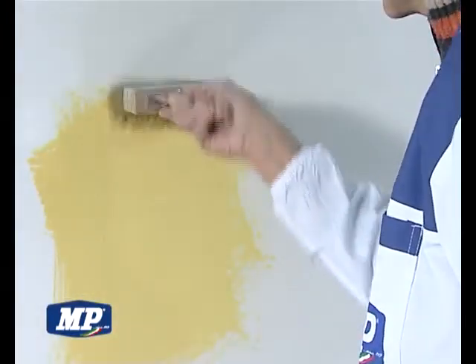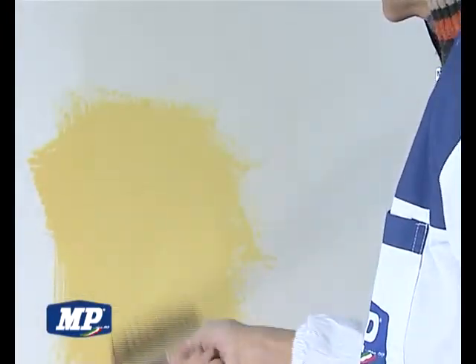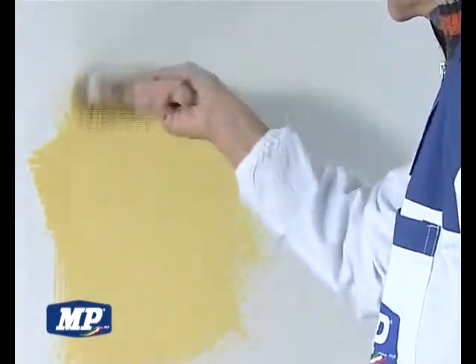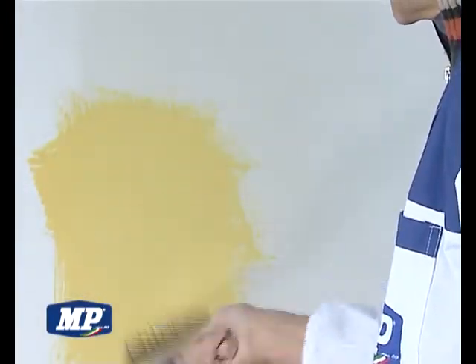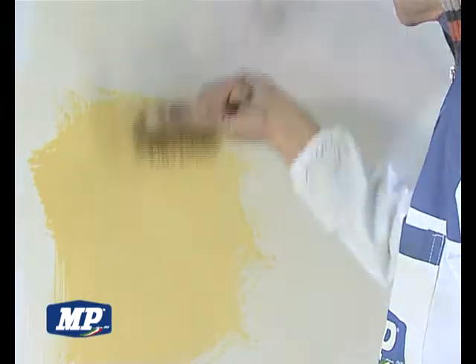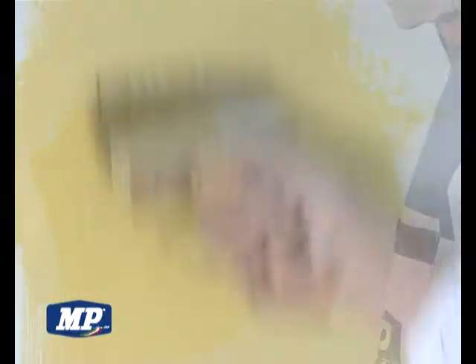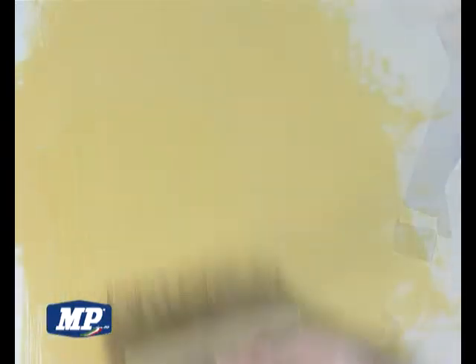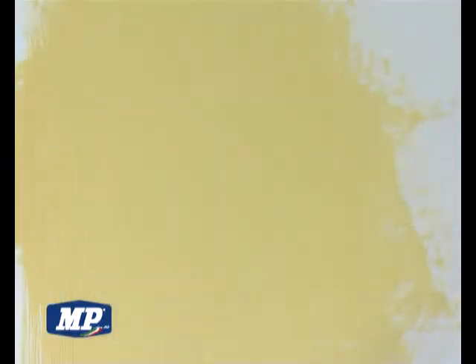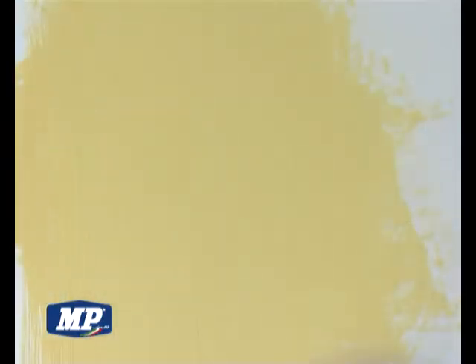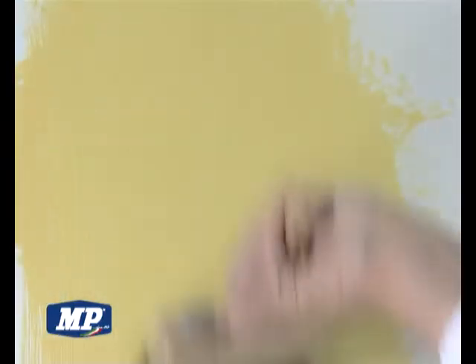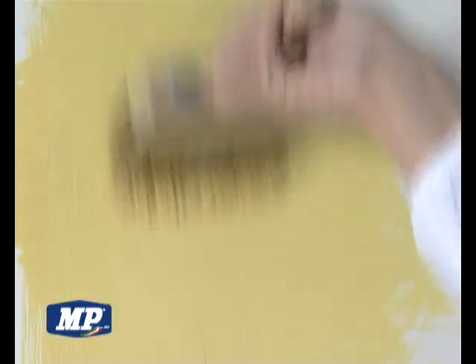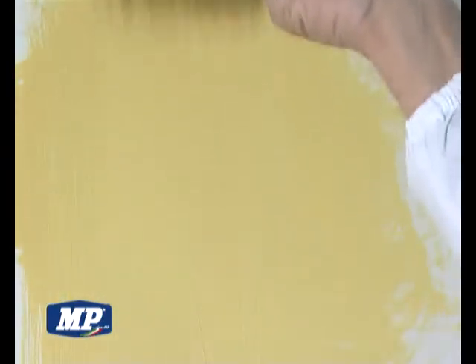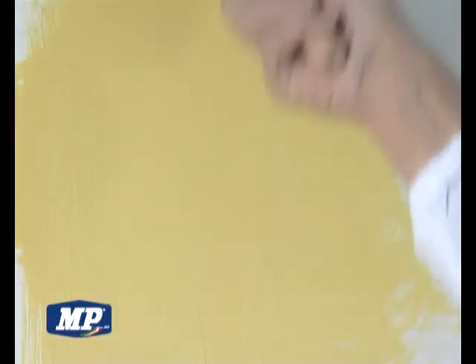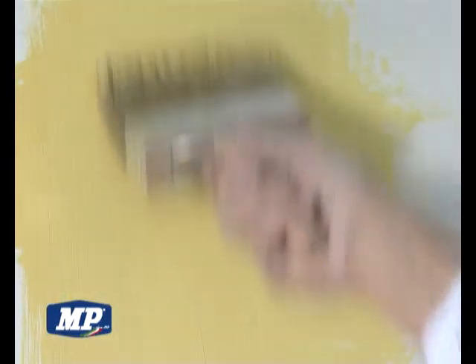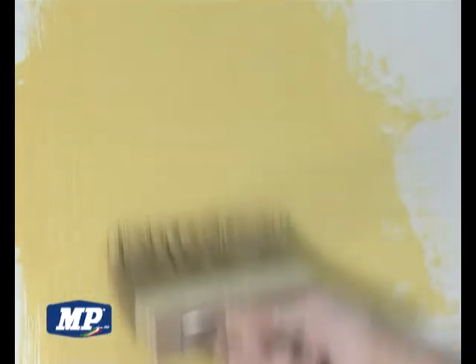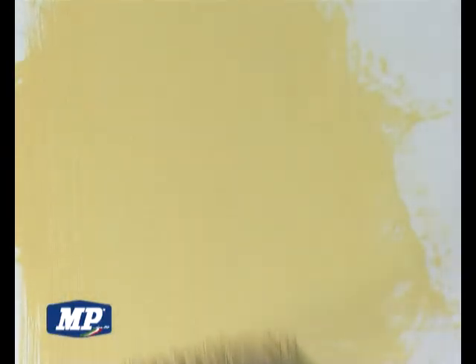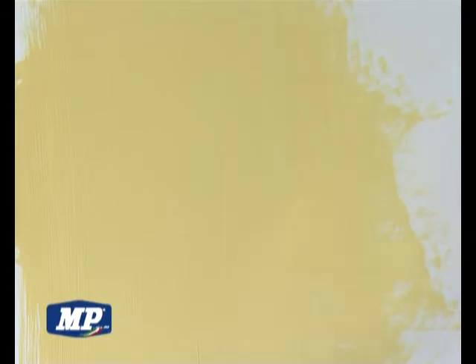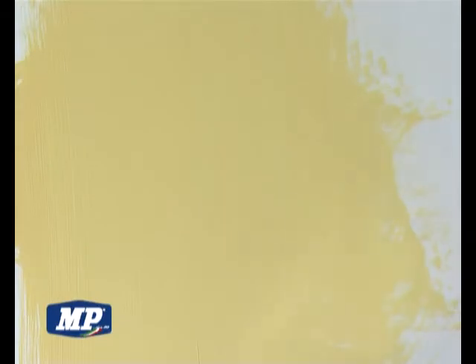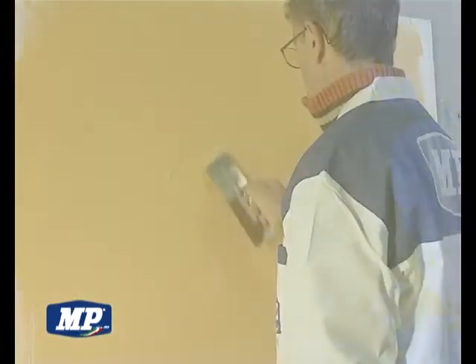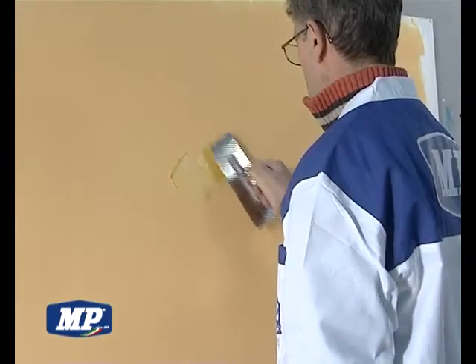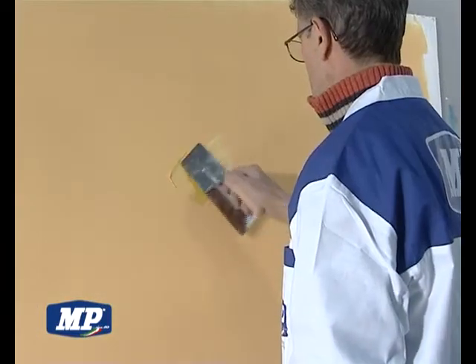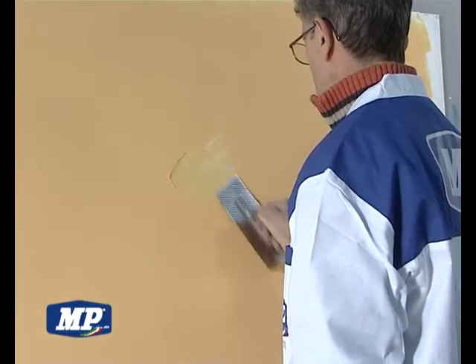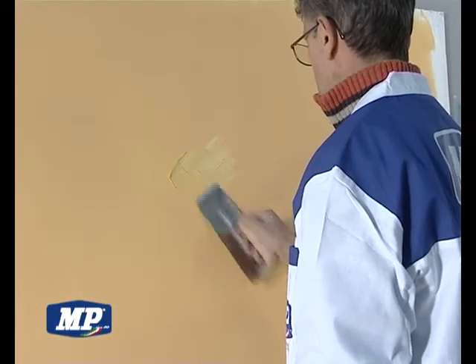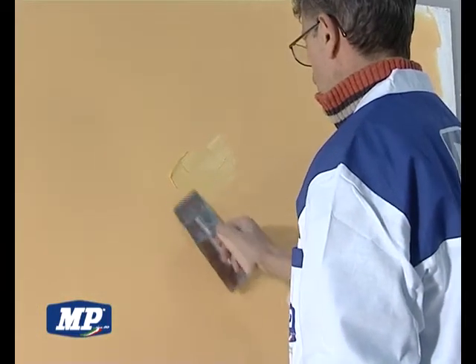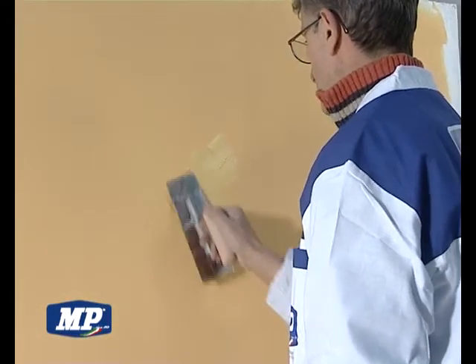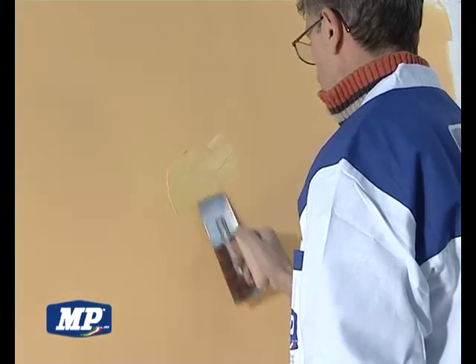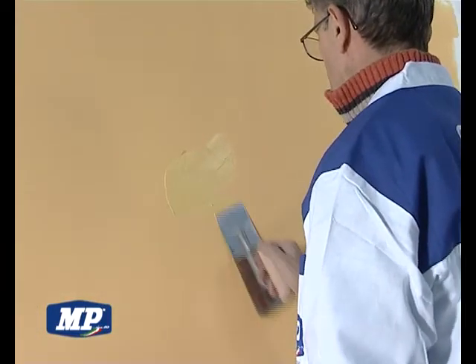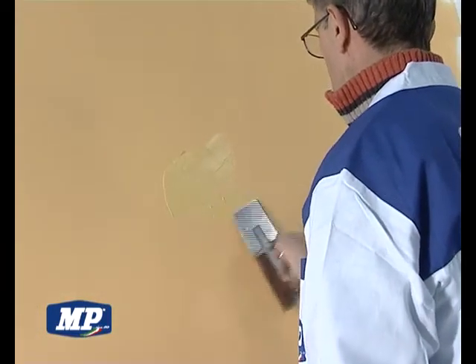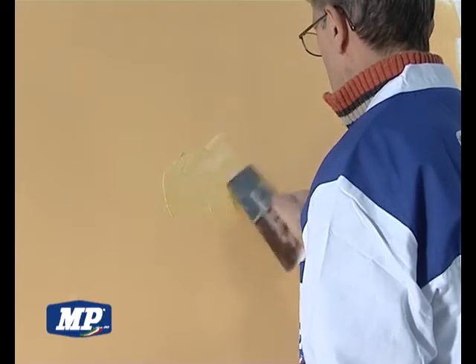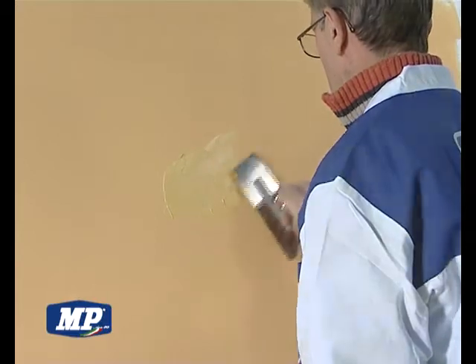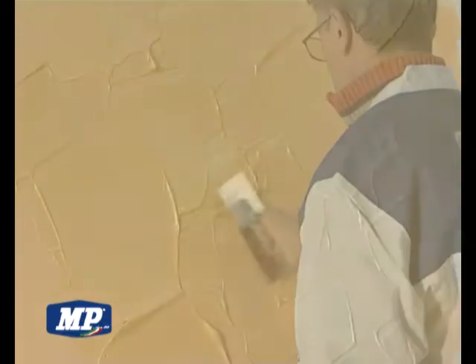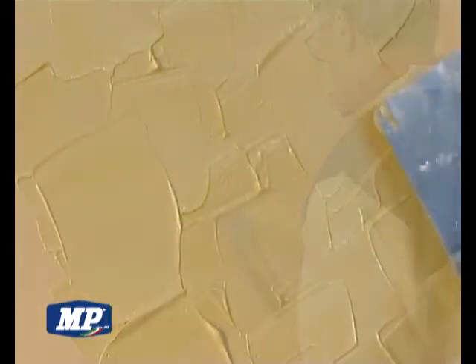After 4-6 hours, apply a white or coloured undercoat of Rep Extra Washable water paint, permeable to water vapour, for interiors. After 8-12 hours,